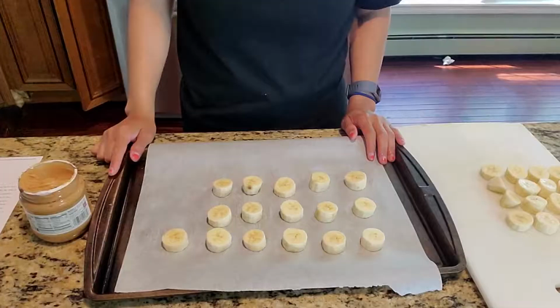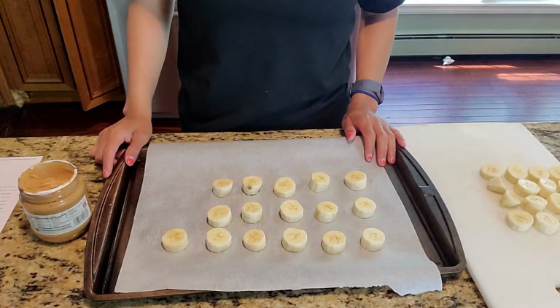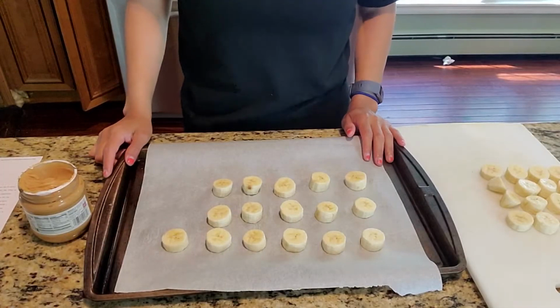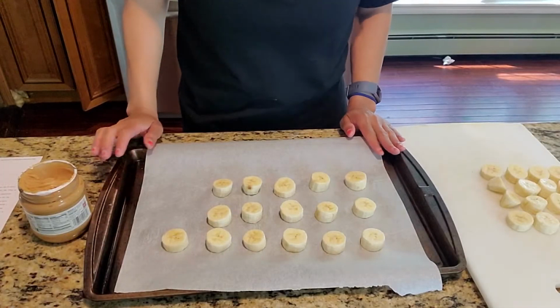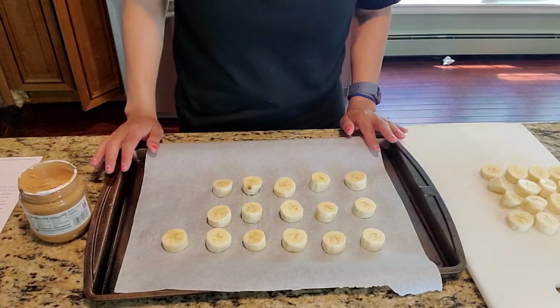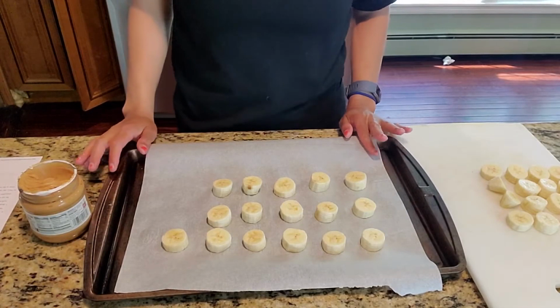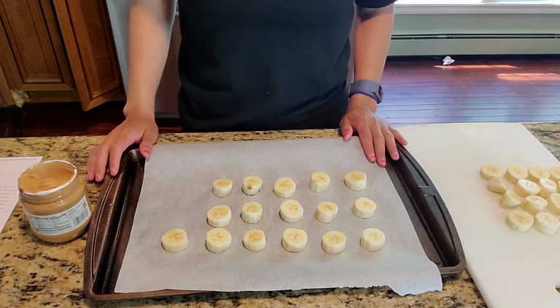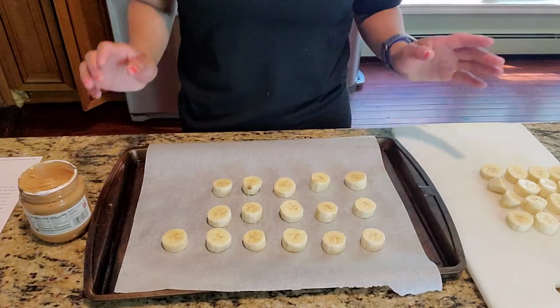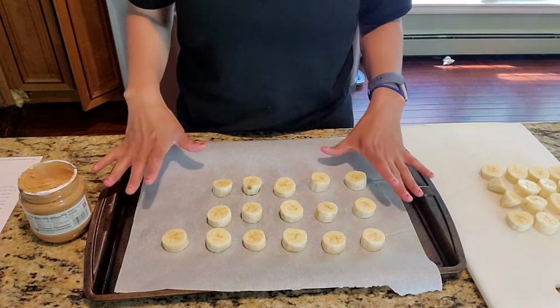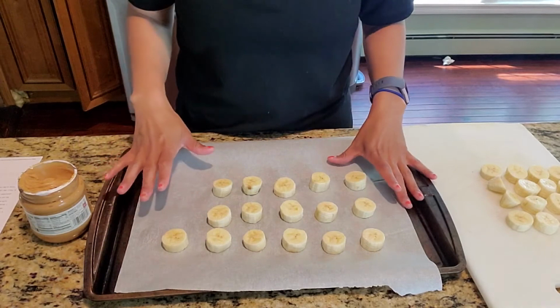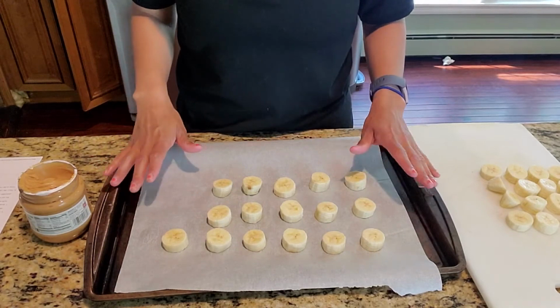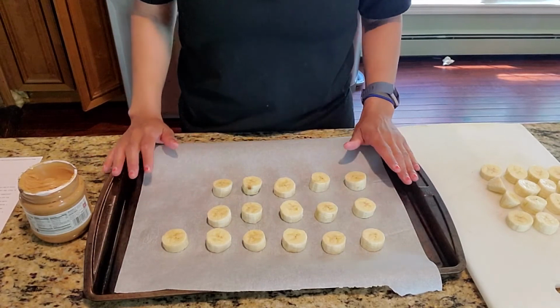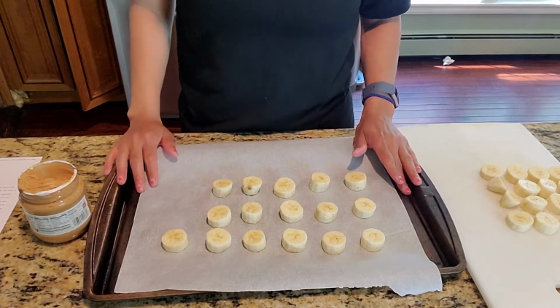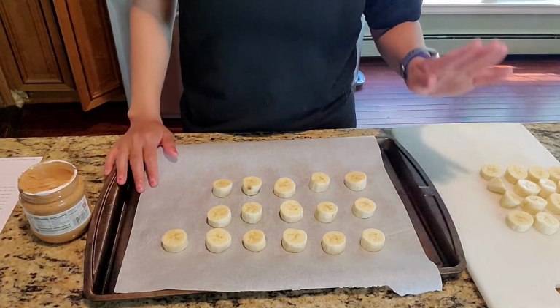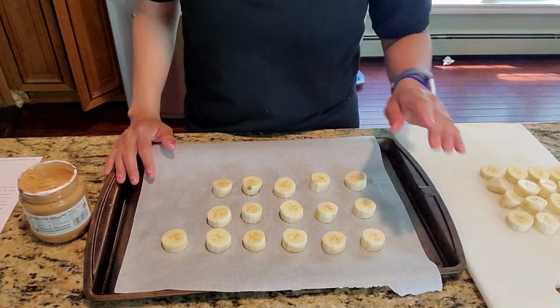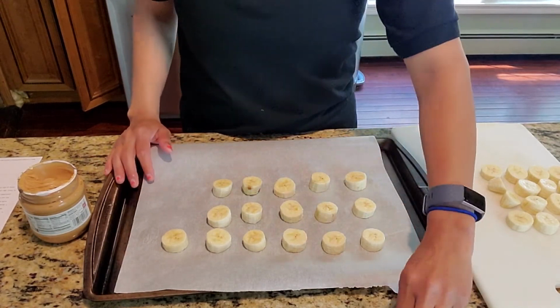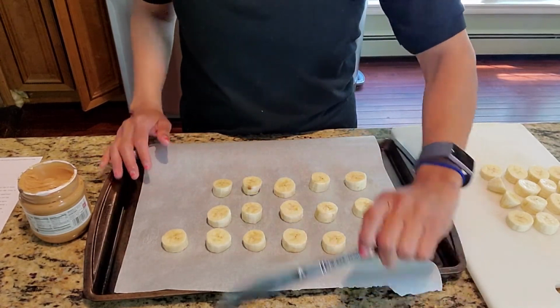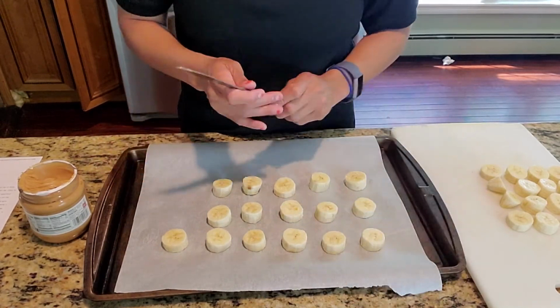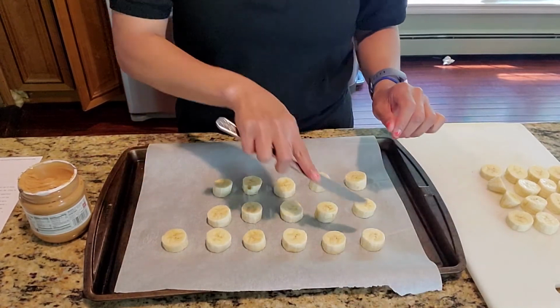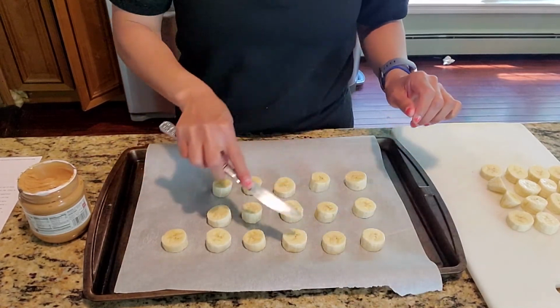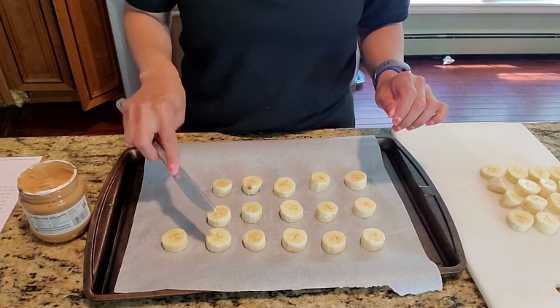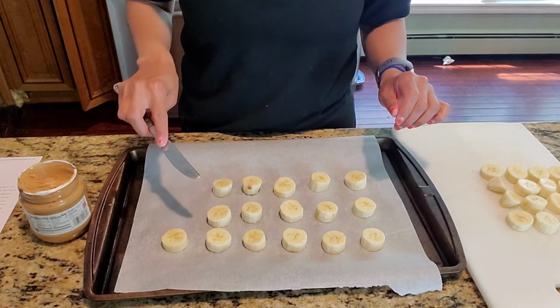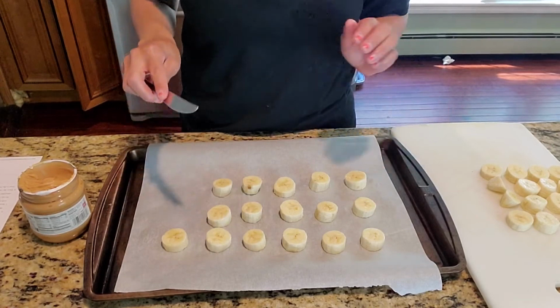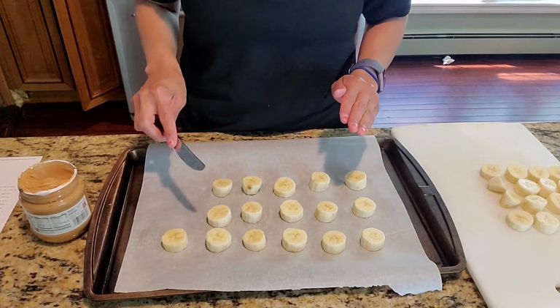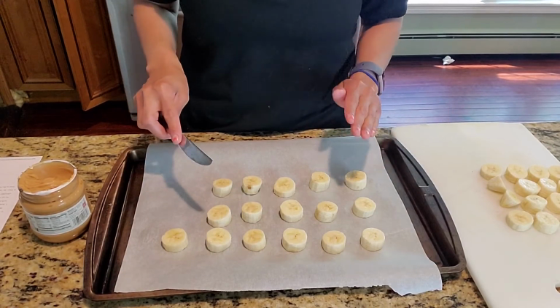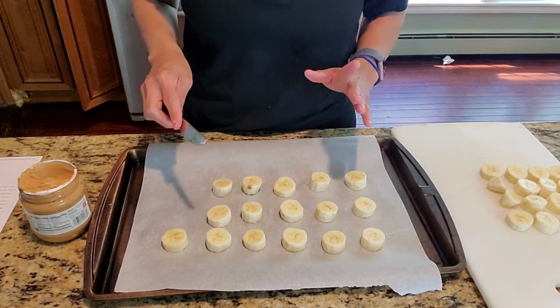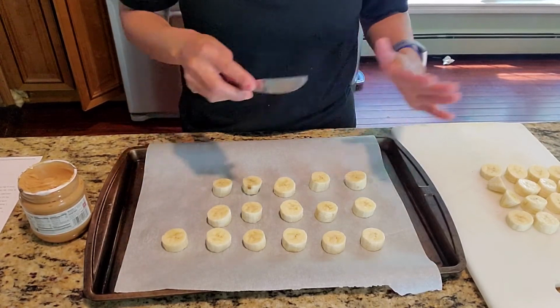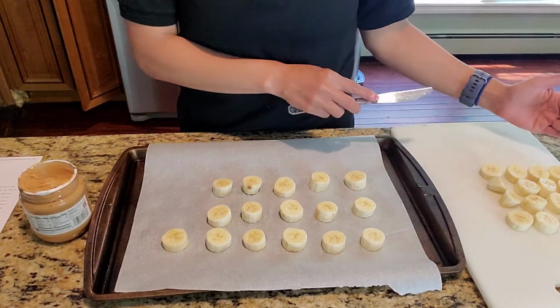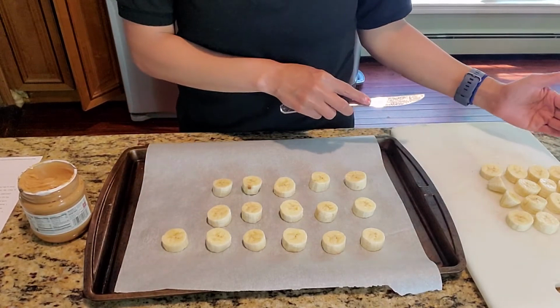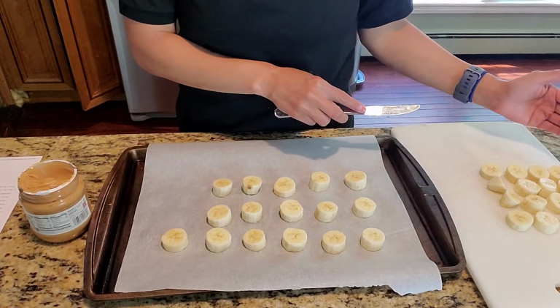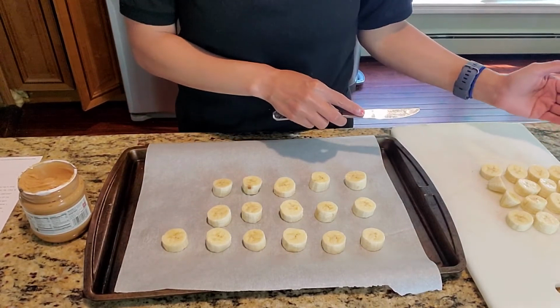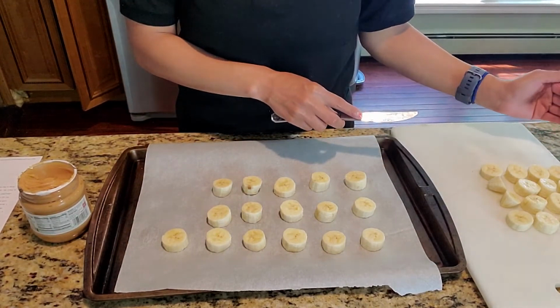After you've sliced your bananas and put half on your baking sheet, you will now put the peanut butter on top of these. Then you will top it off with the other half of bananas you set aside.